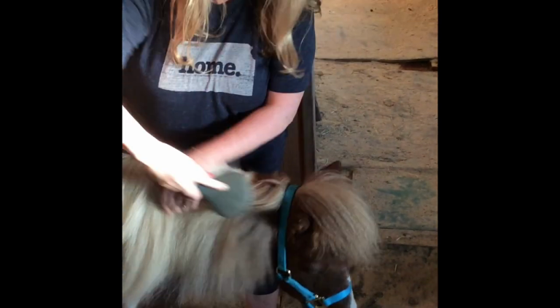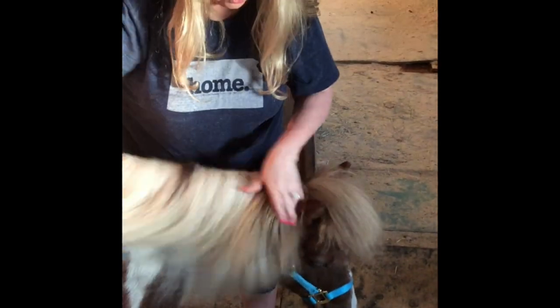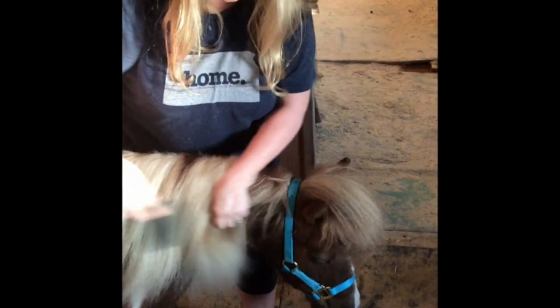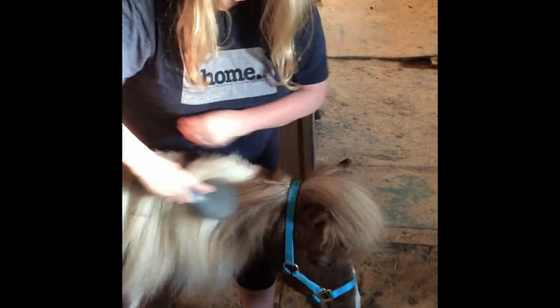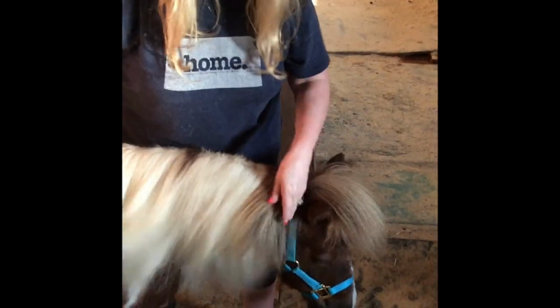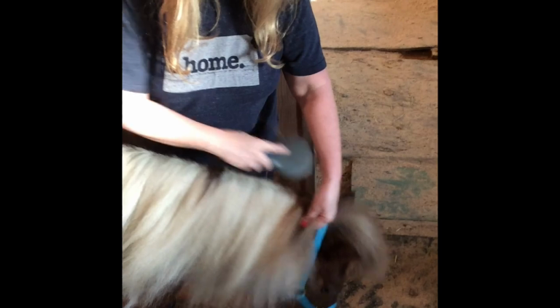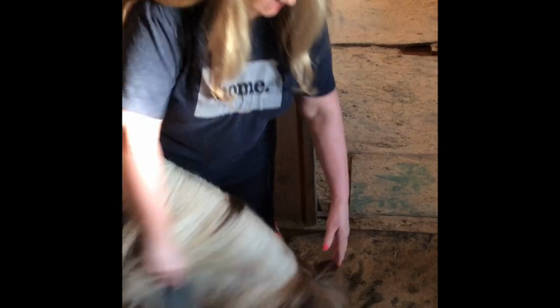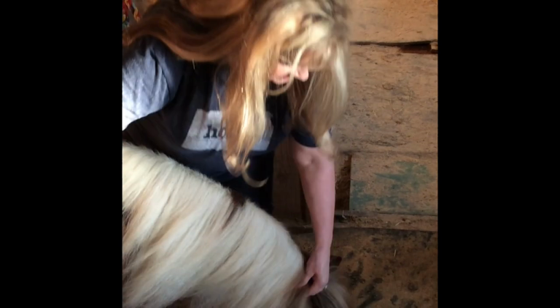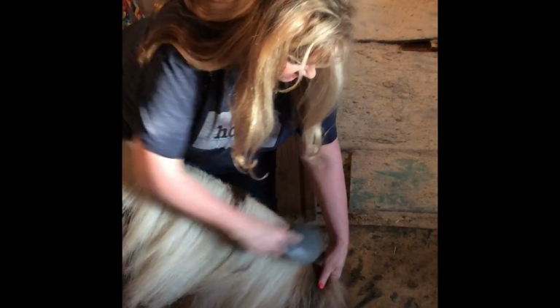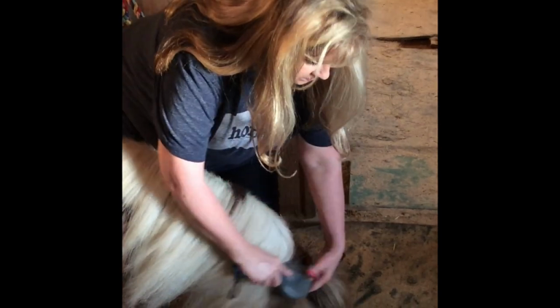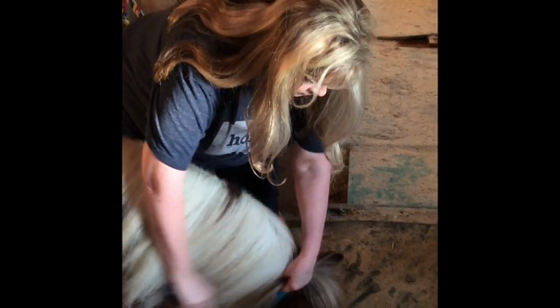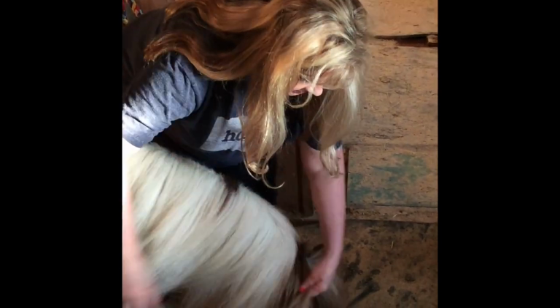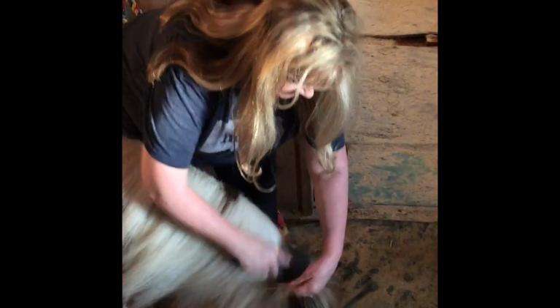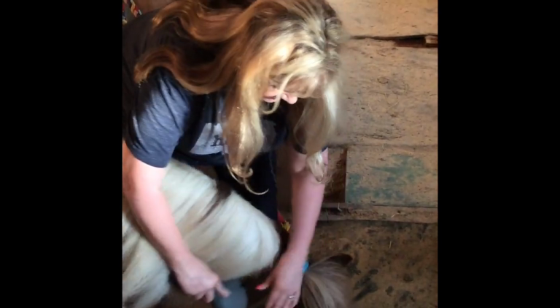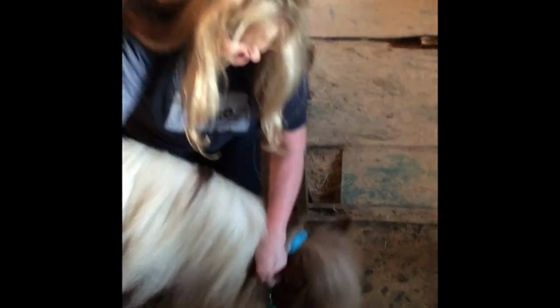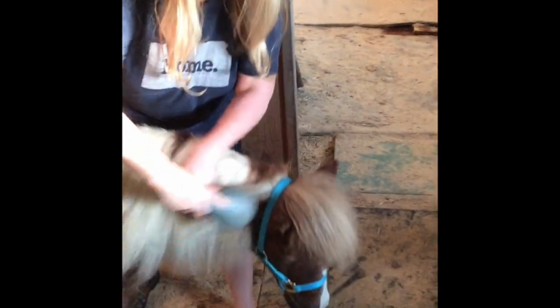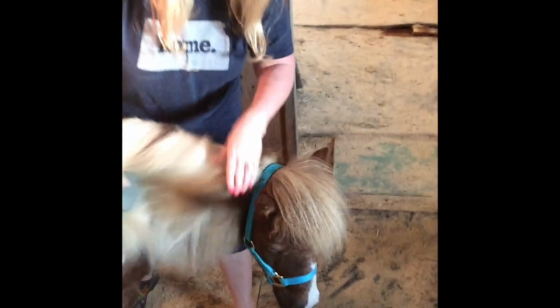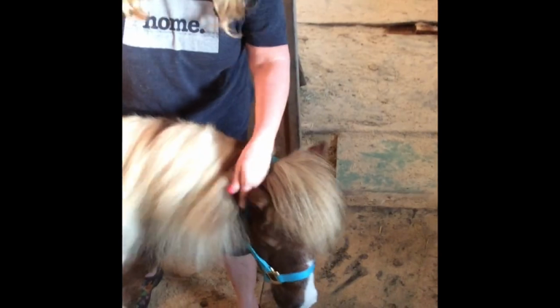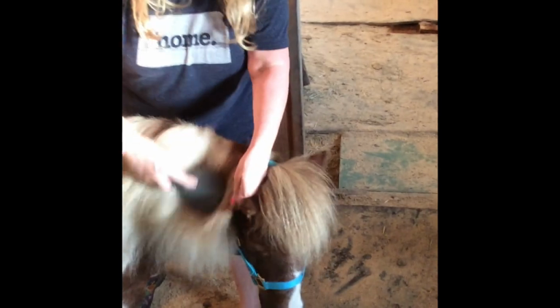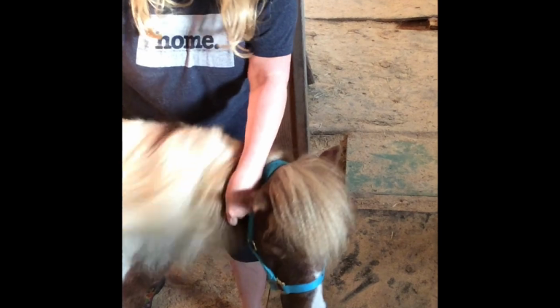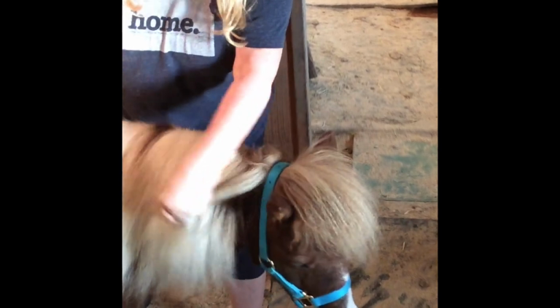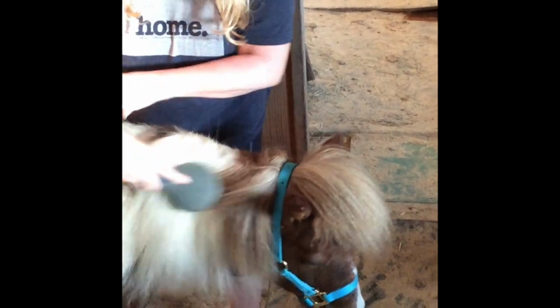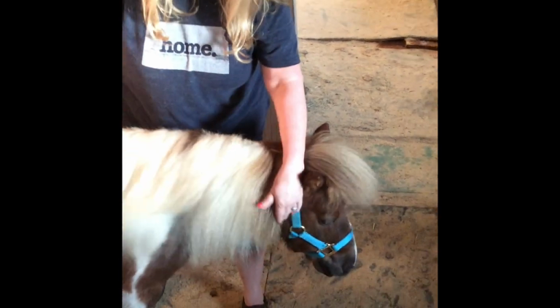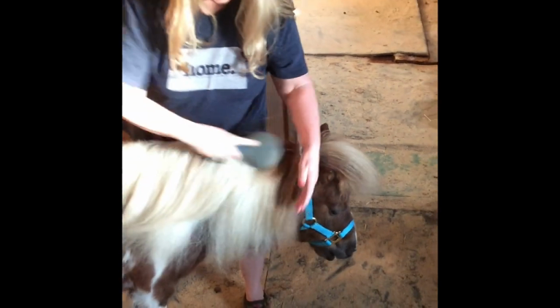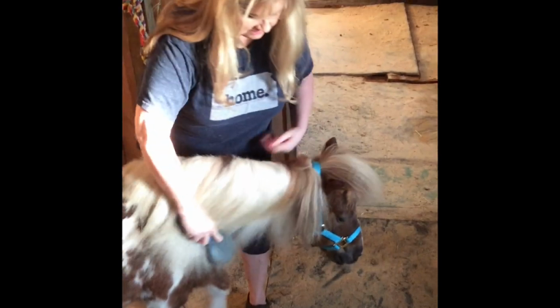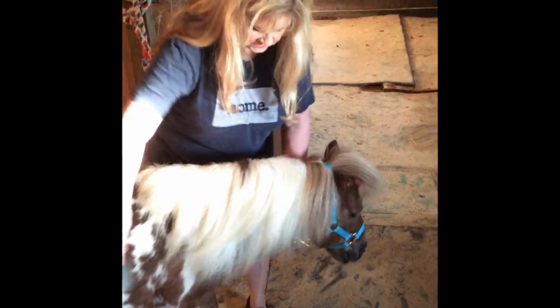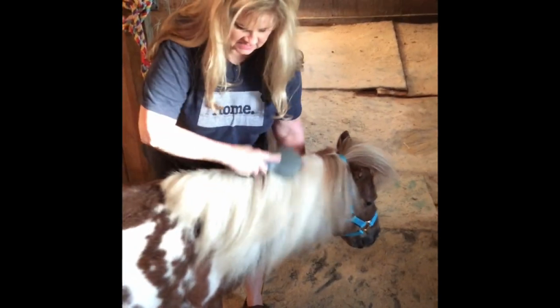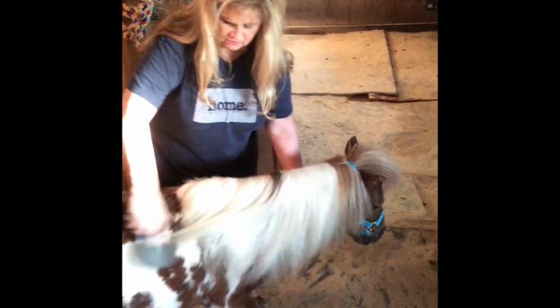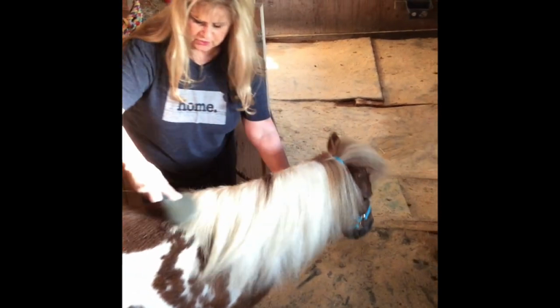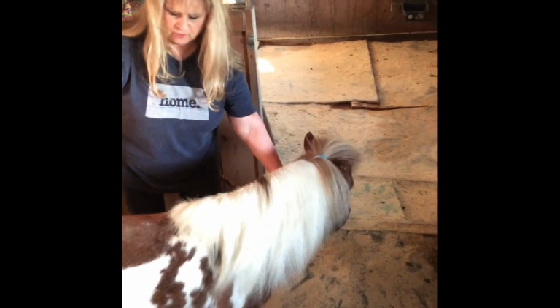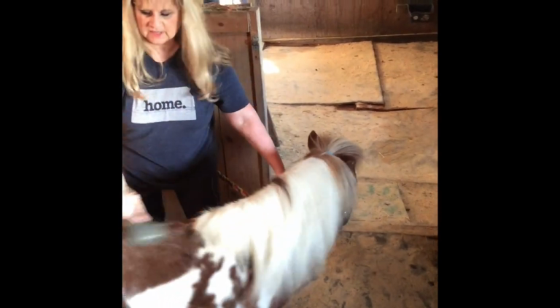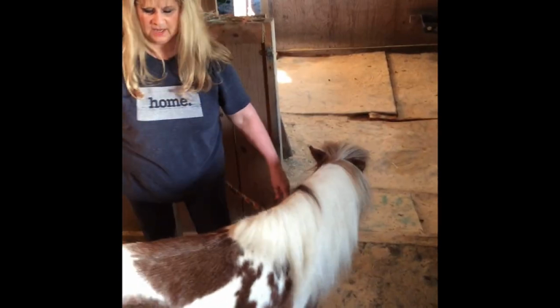Alright, he's just about done. Oh, don't eat my shoe, Peanut! Sometimes they try to do that. Whoa, okay.